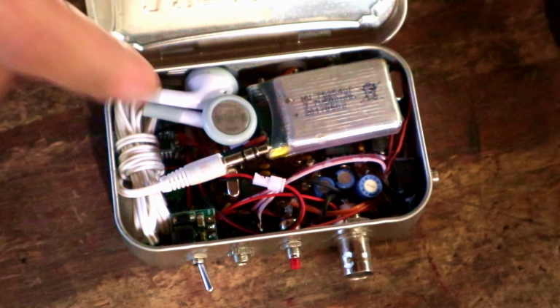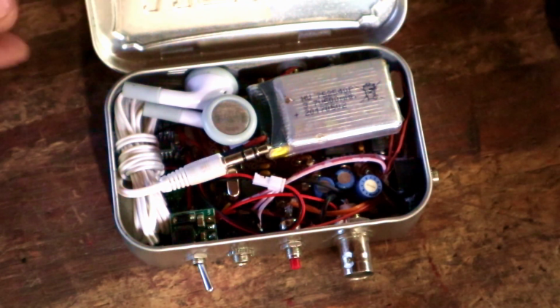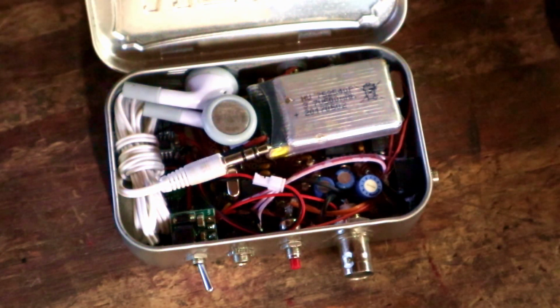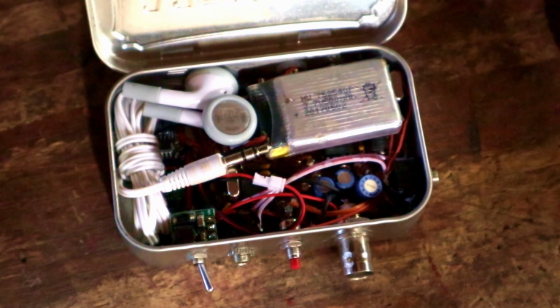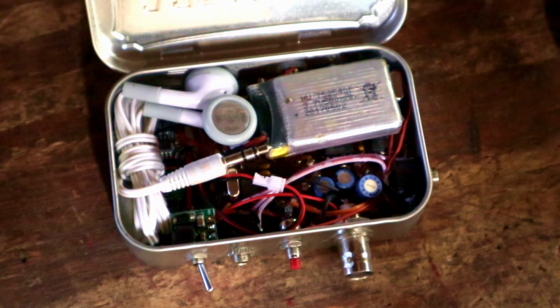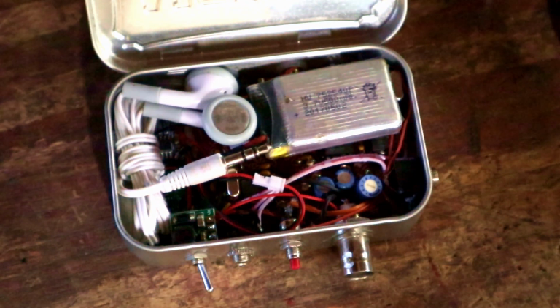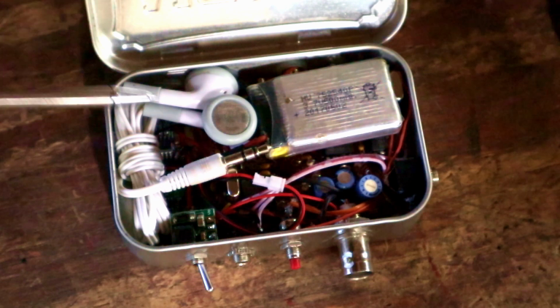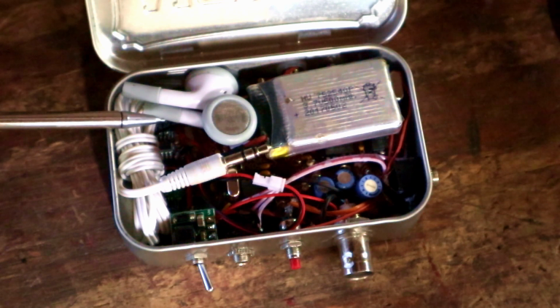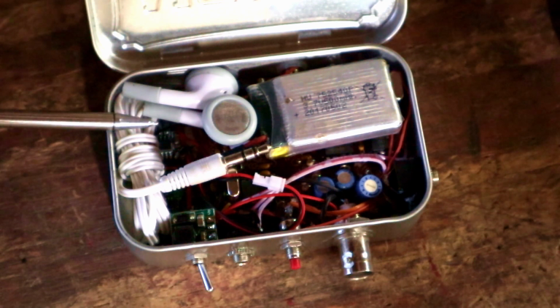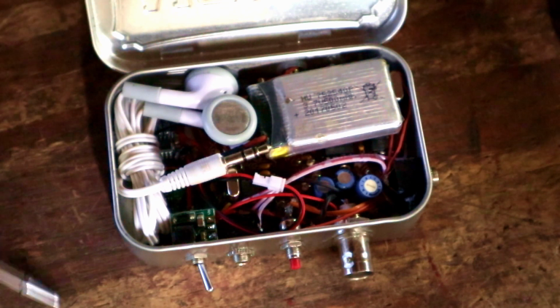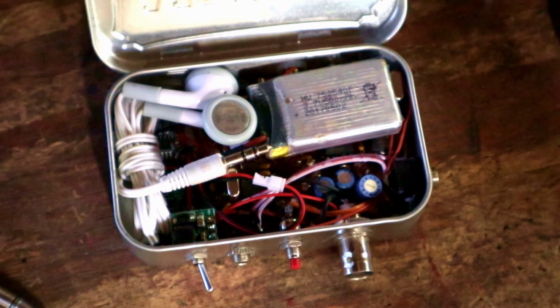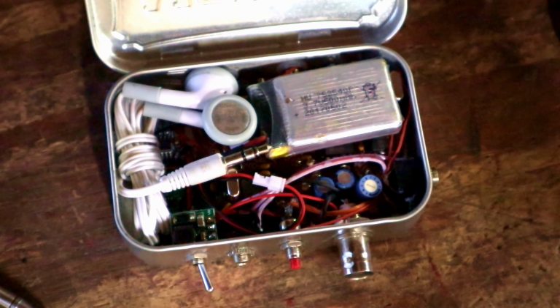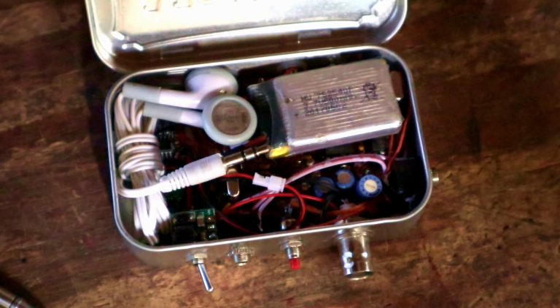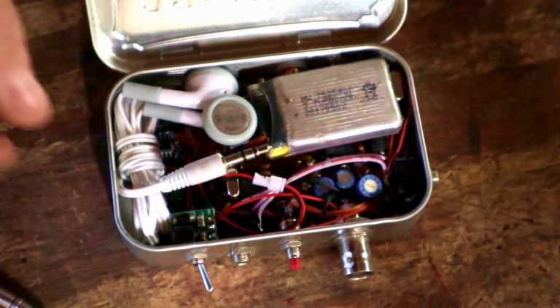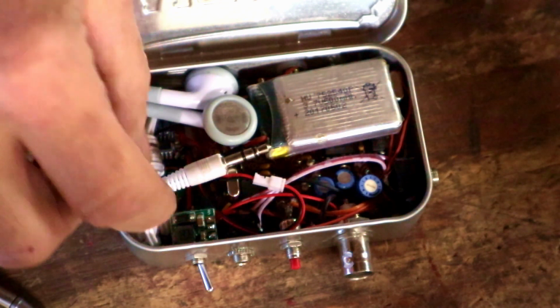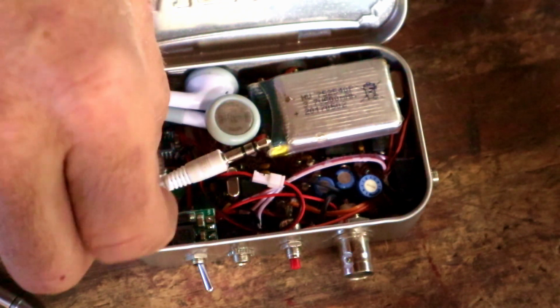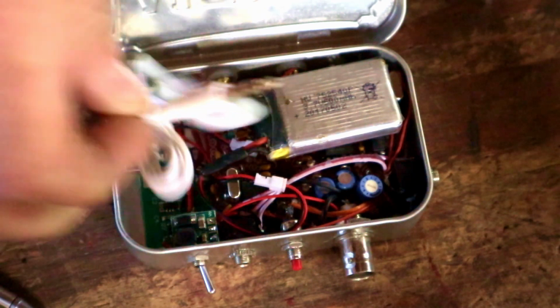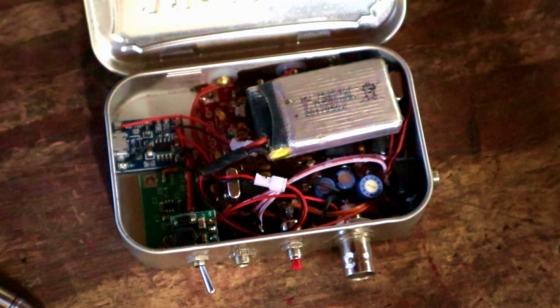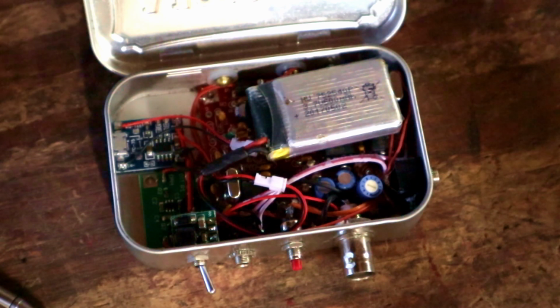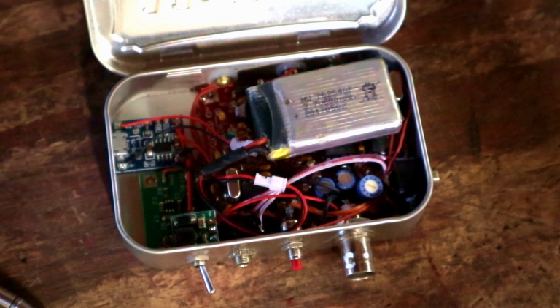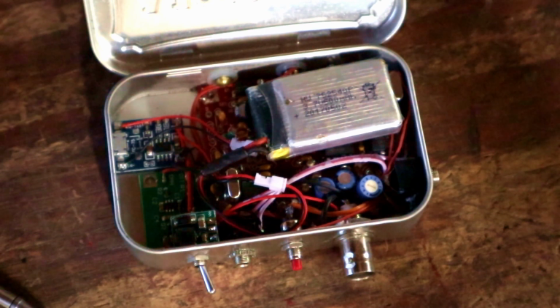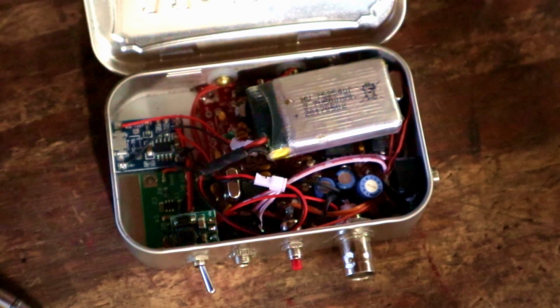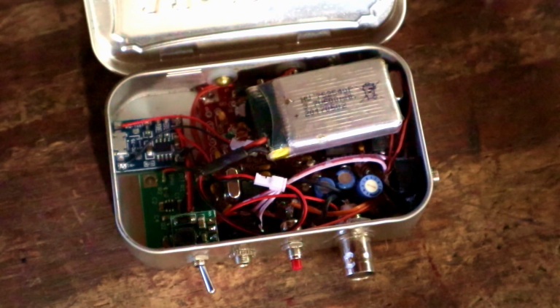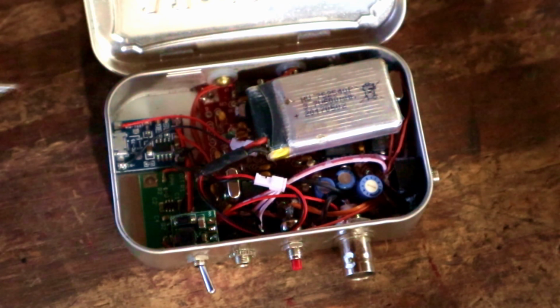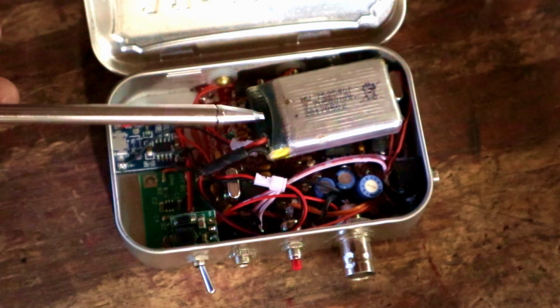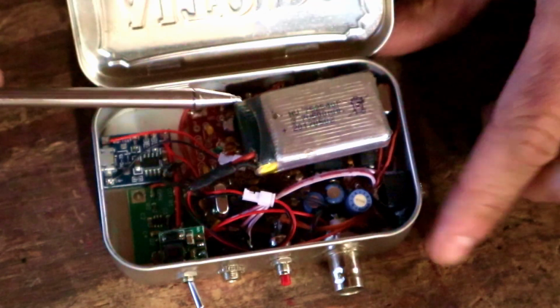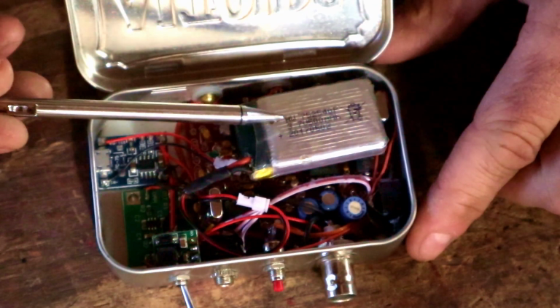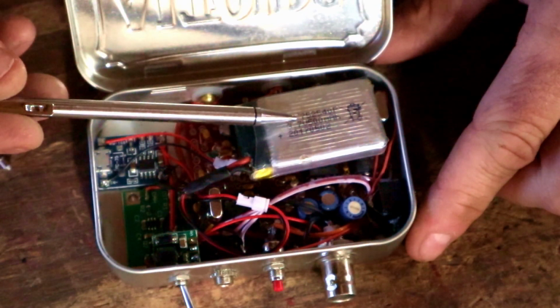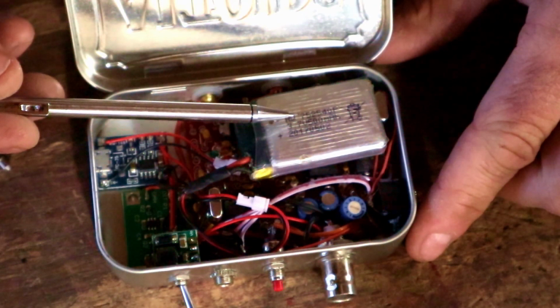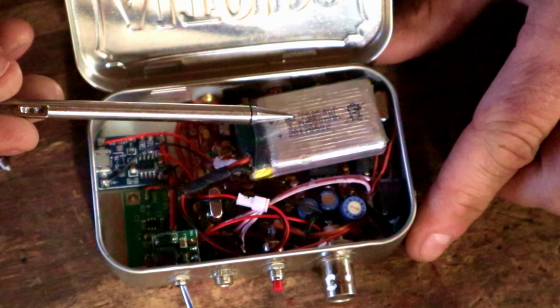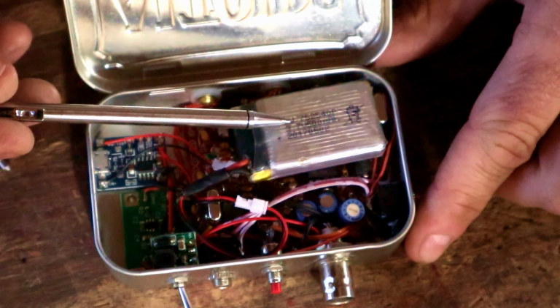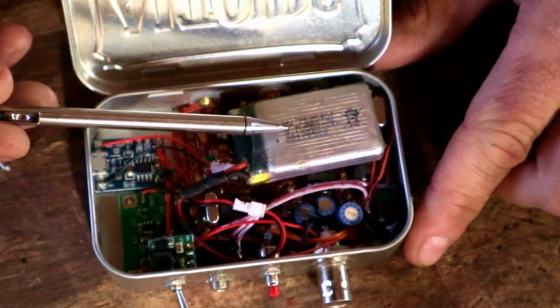First thing you'll notice is there's enough space in this tin to fit a set of headphones in here — kind of a nice bonus and makes for a nice compact kit. On top of that, you can probably see the 500 milliamp hour LiPo battery here.